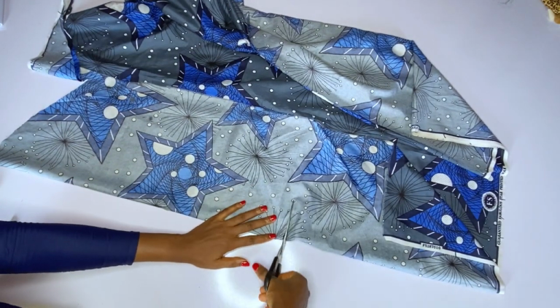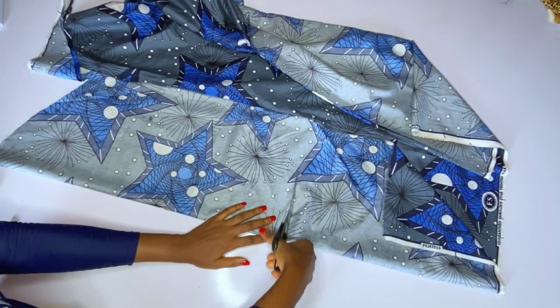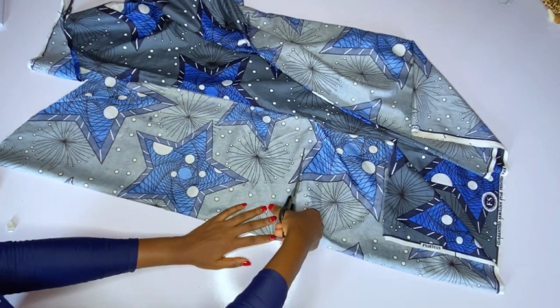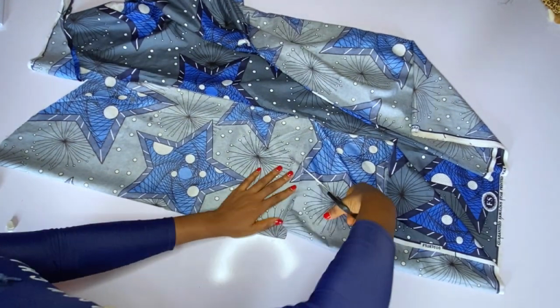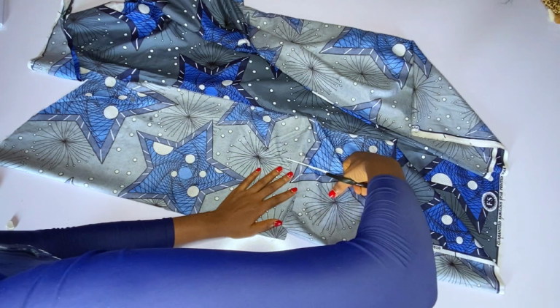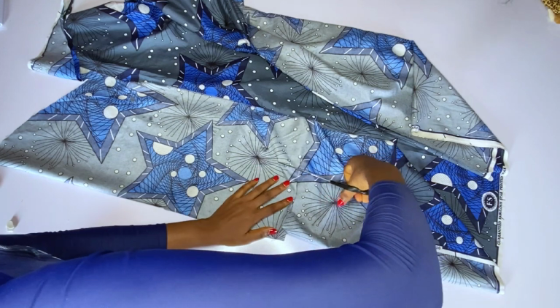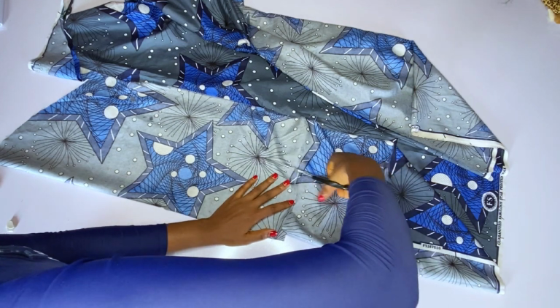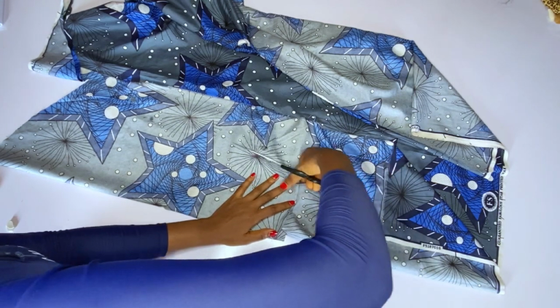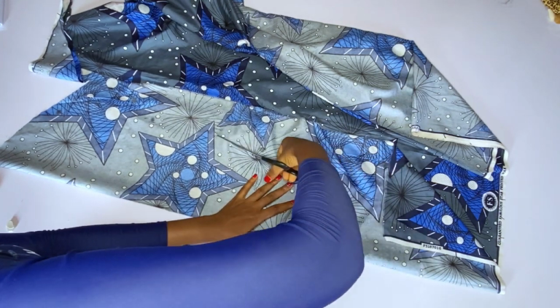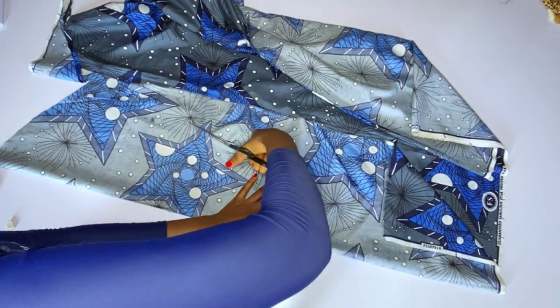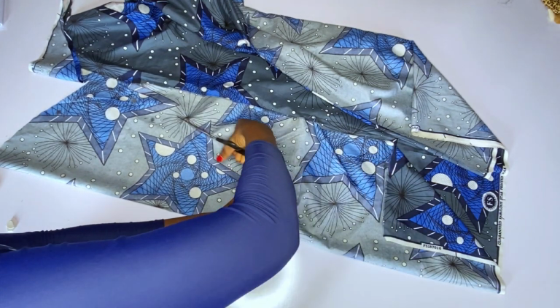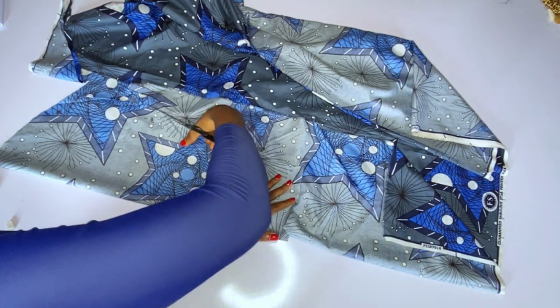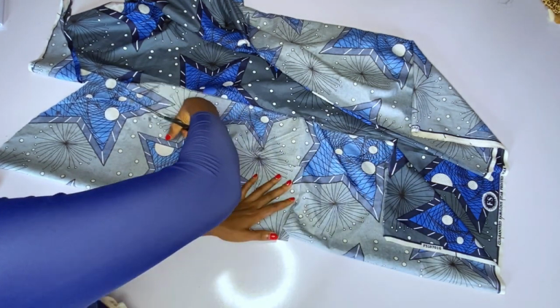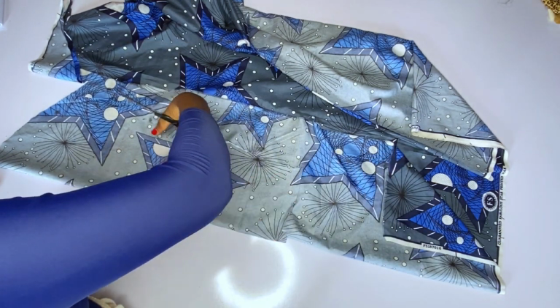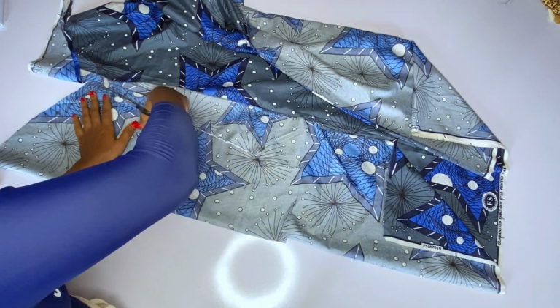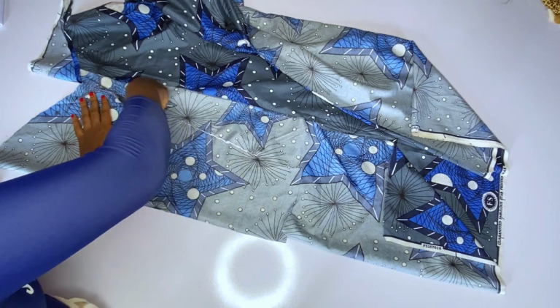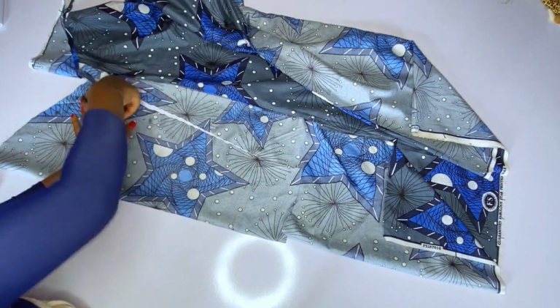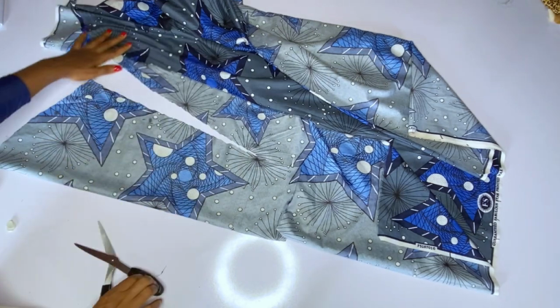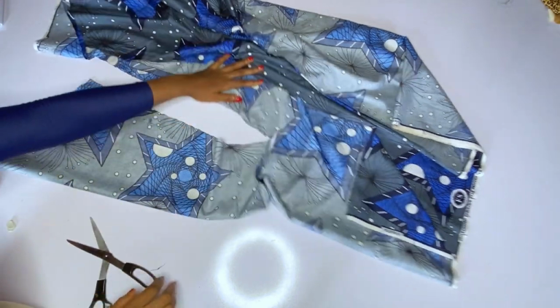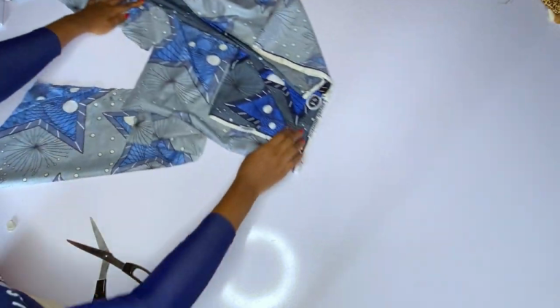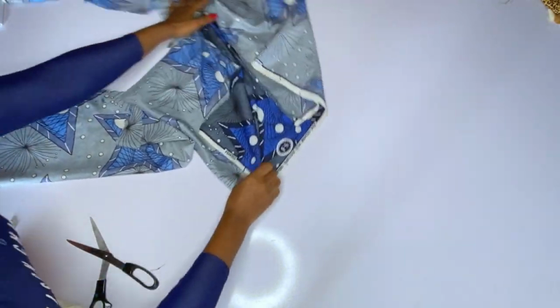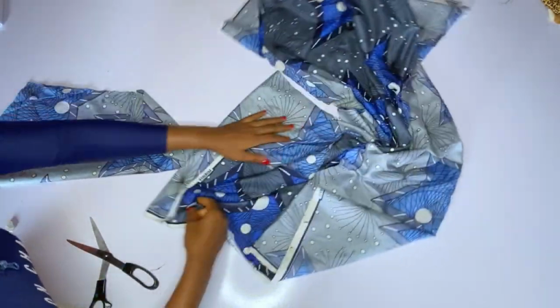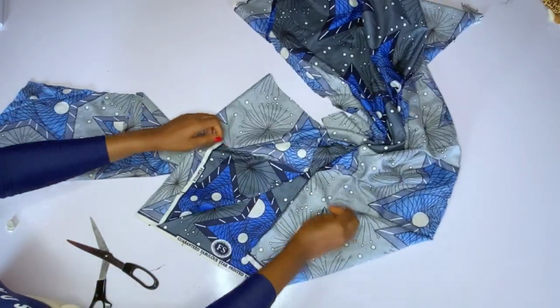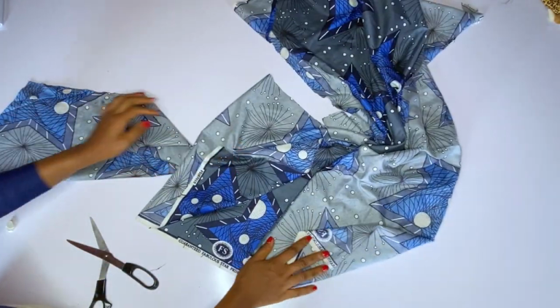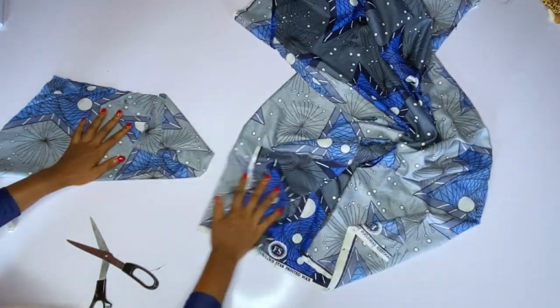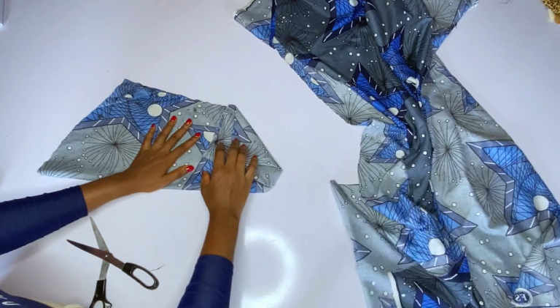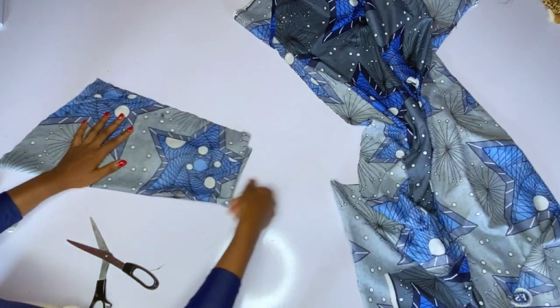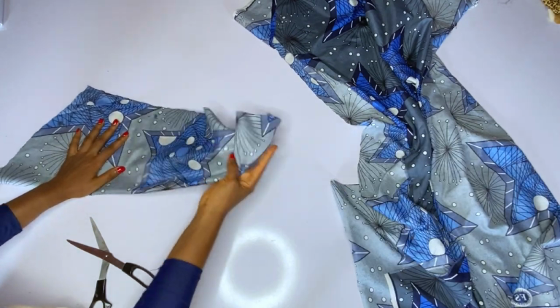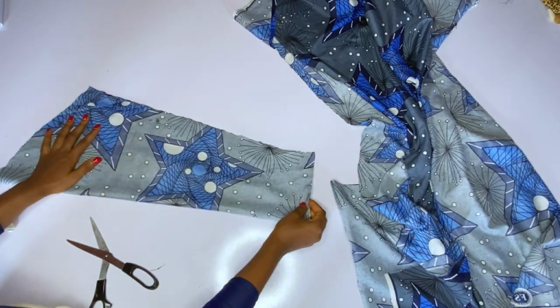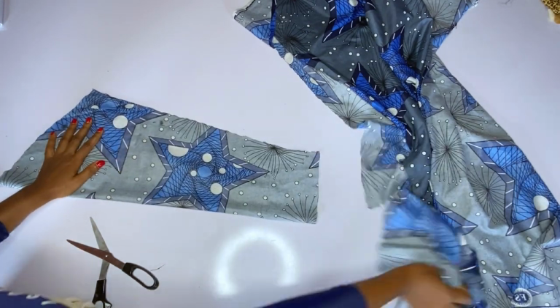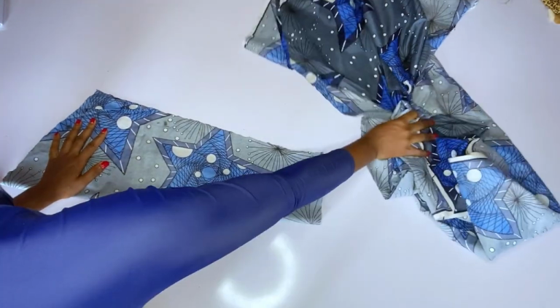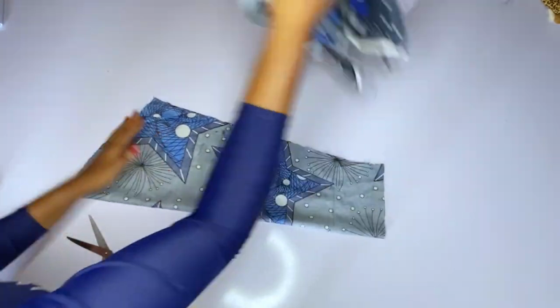First of all, cut out a normal sleeve. I'm not using any particular measurement for this sleeve — it is just a basic long sleeve. After cutting that out, we are going to cut out our cones. Set the sleeve aside, then cut out the cones.